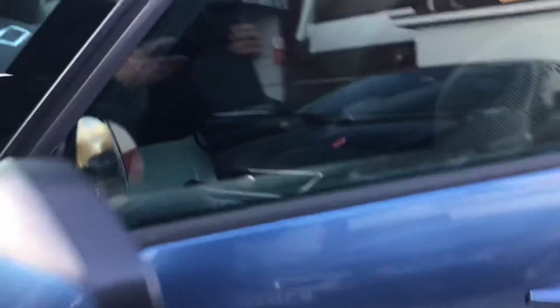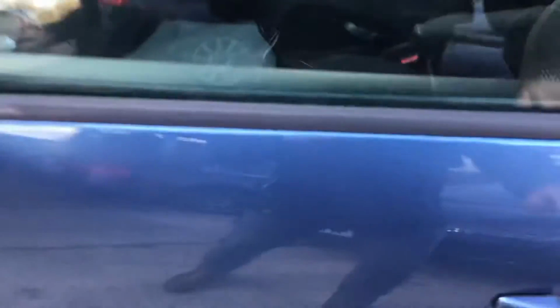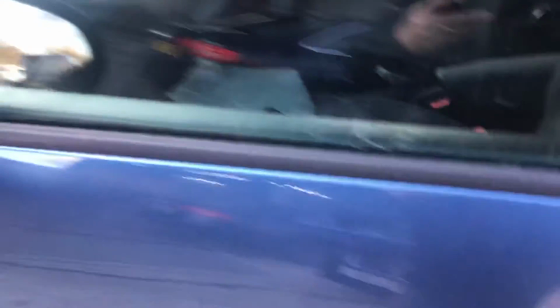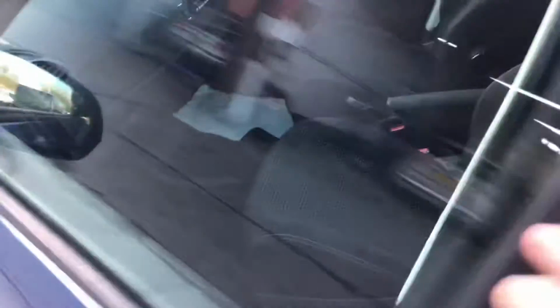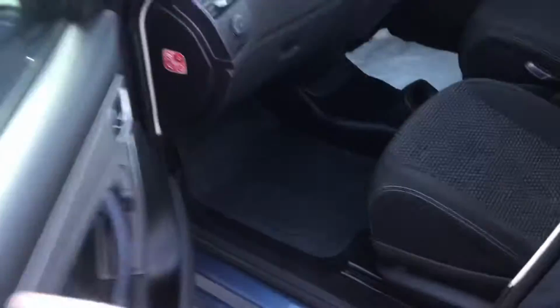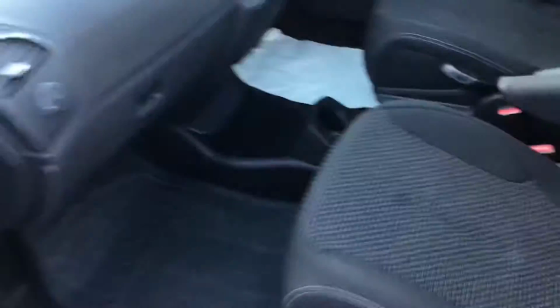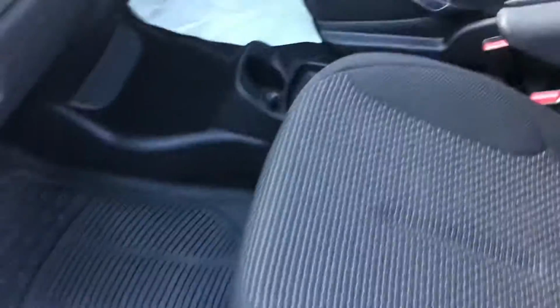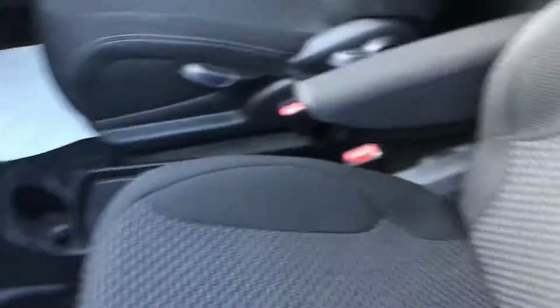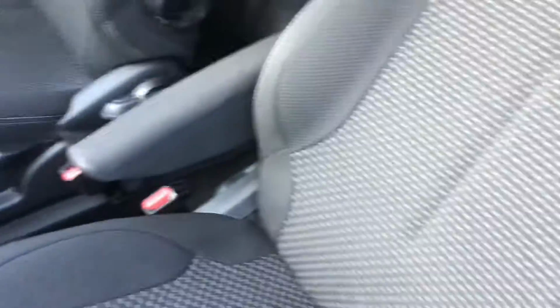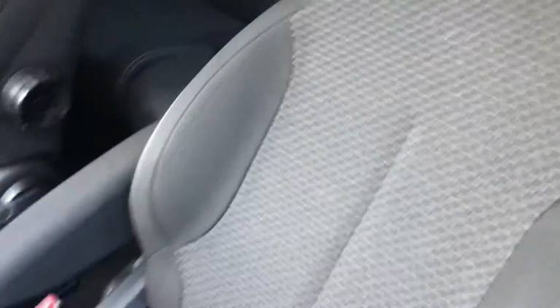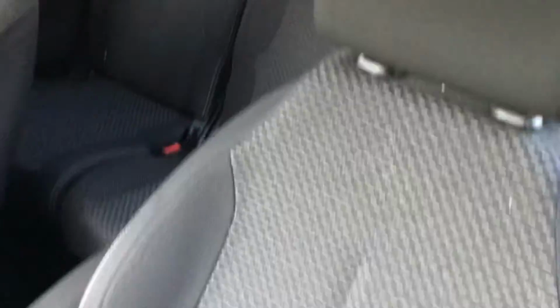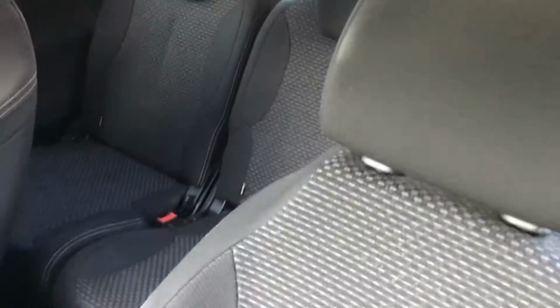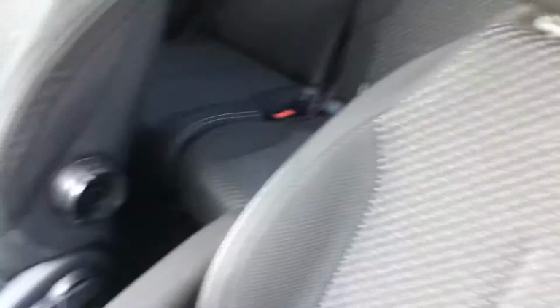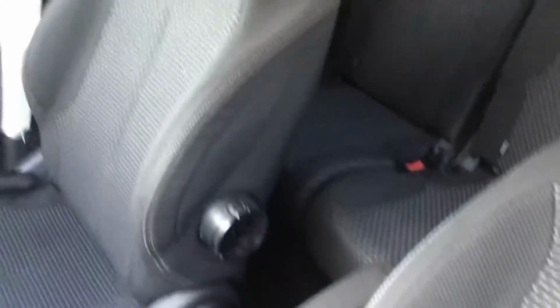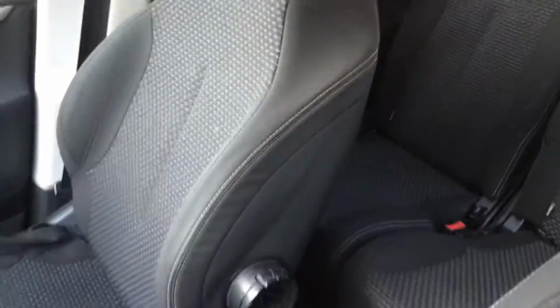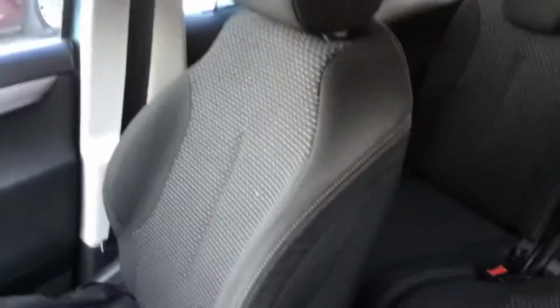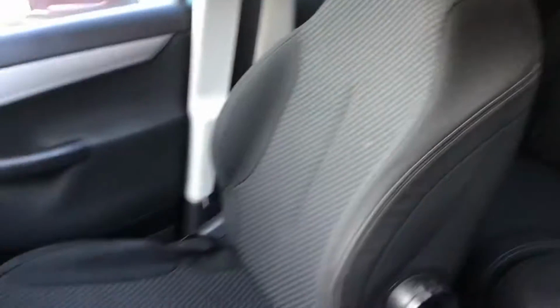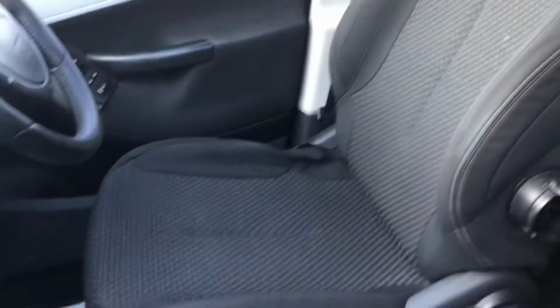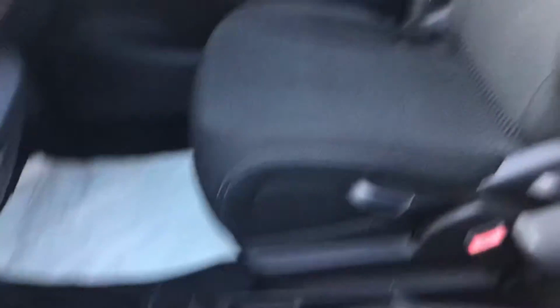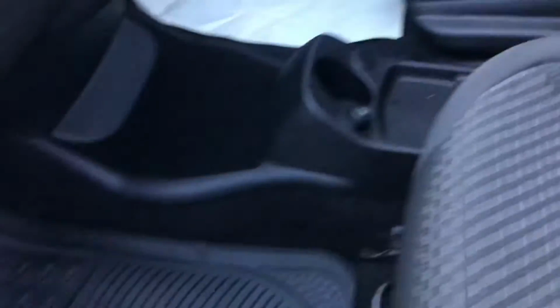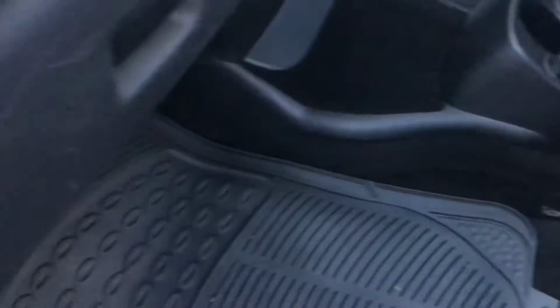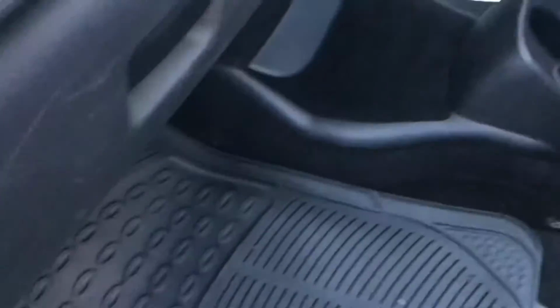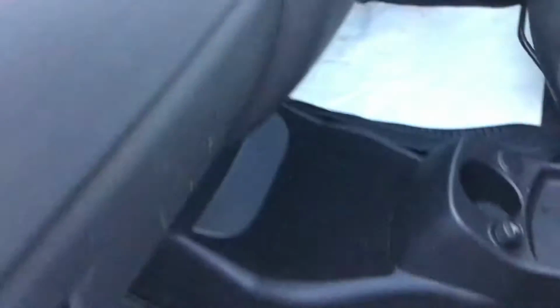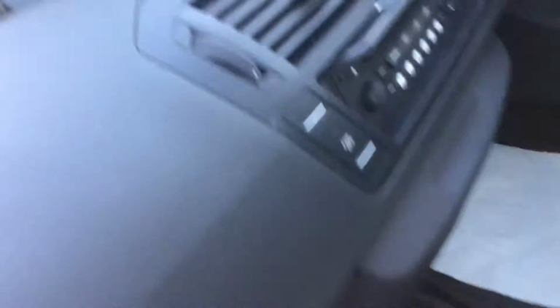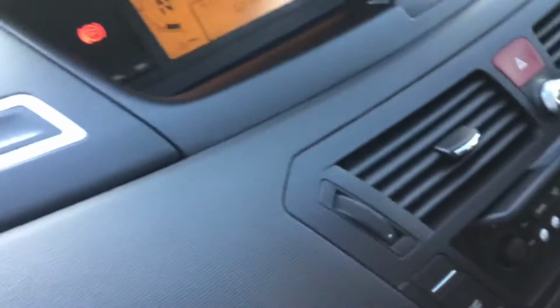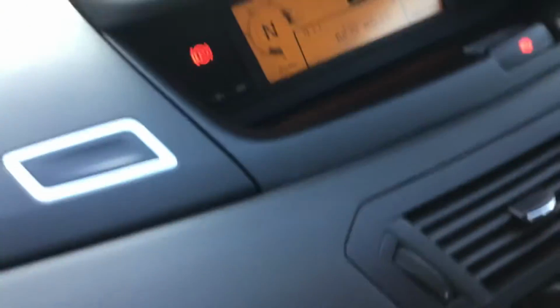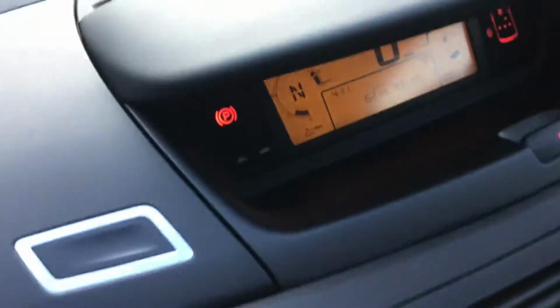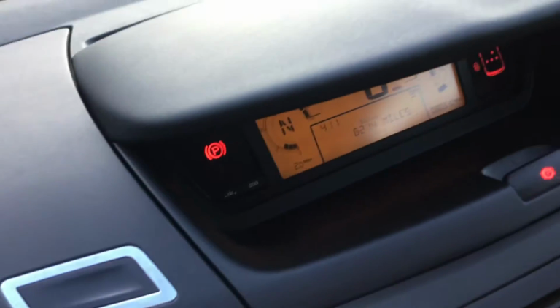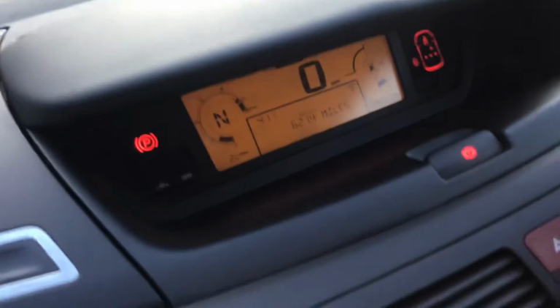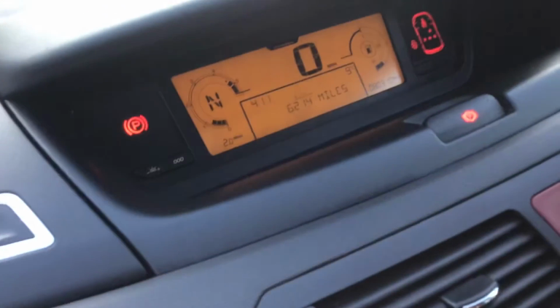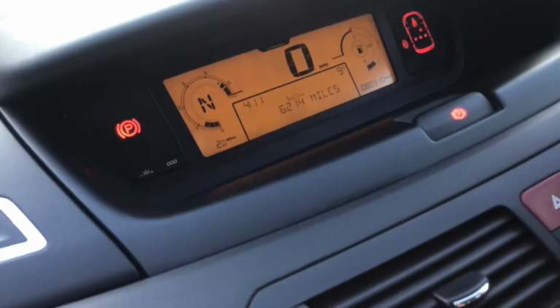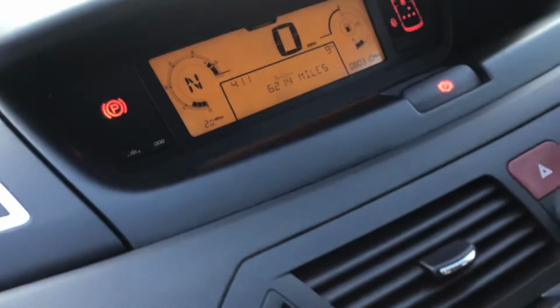Just looking inside the vehicle — seats are immaculate. No warning lights on.